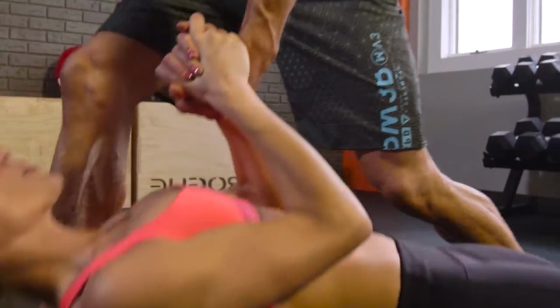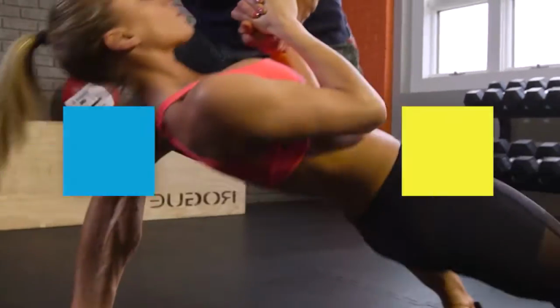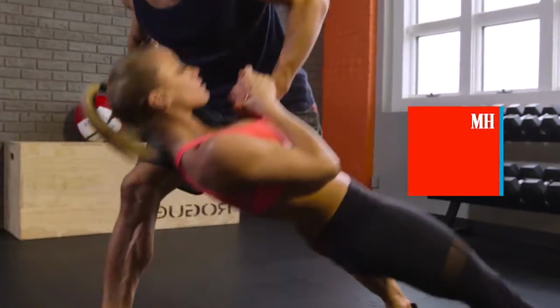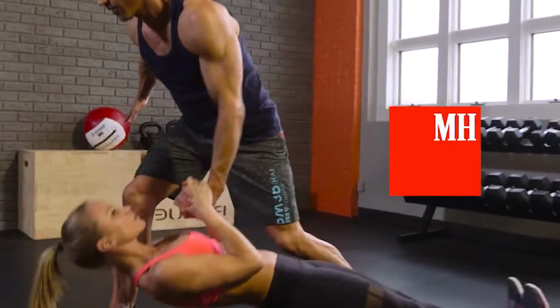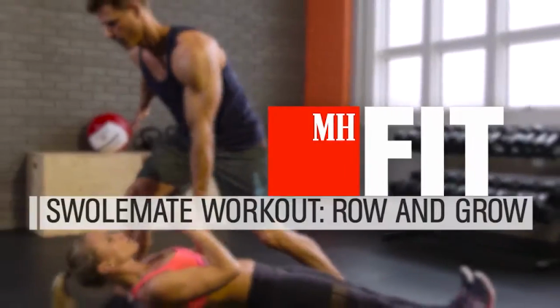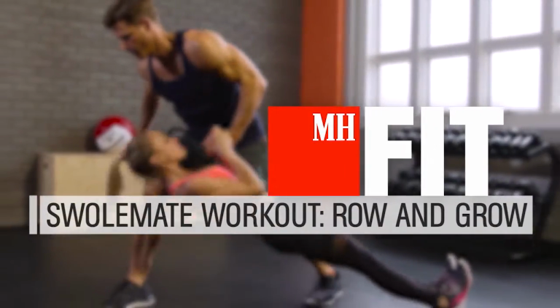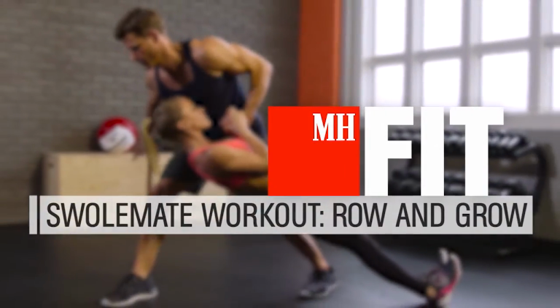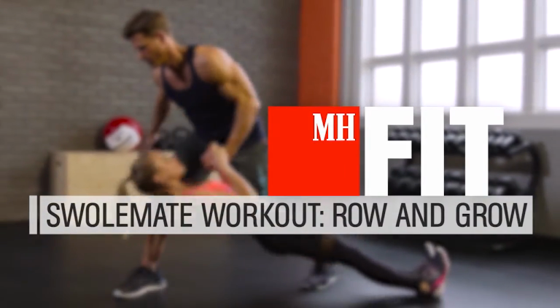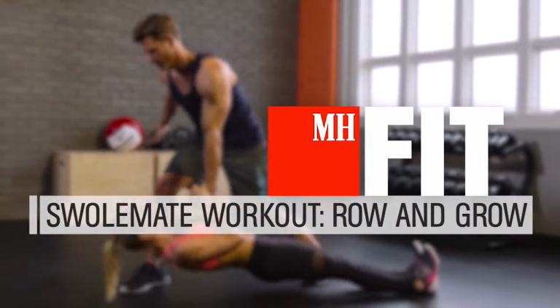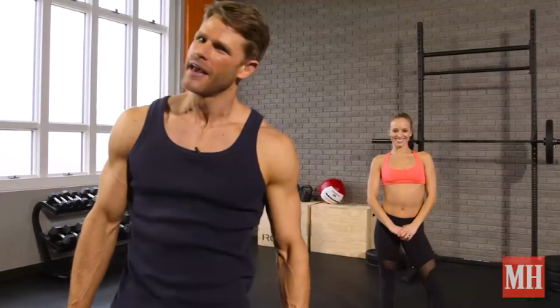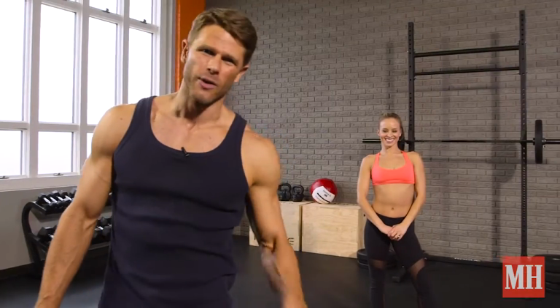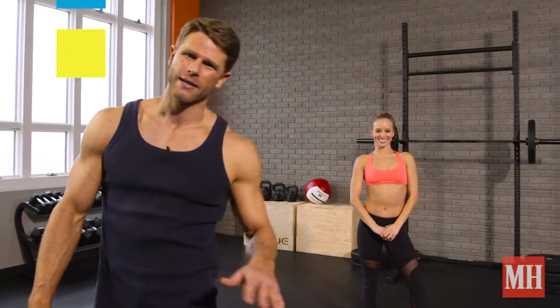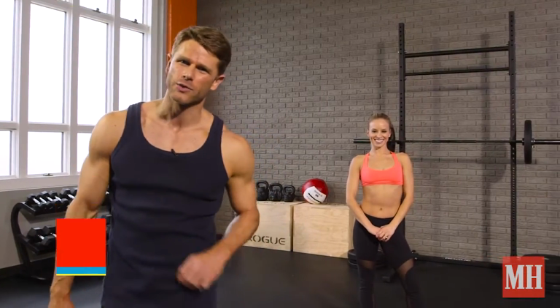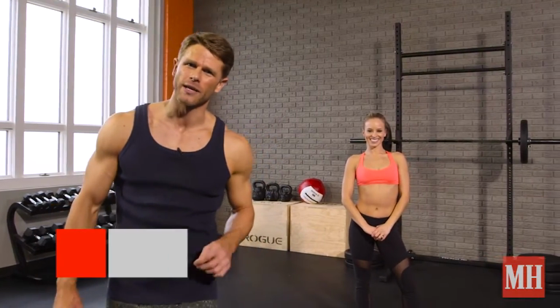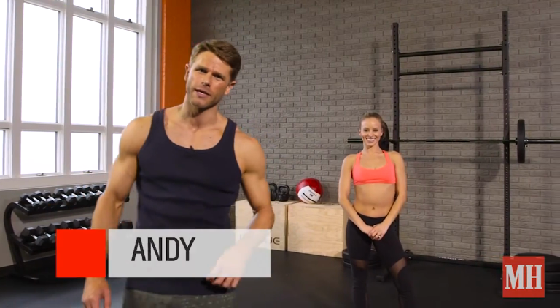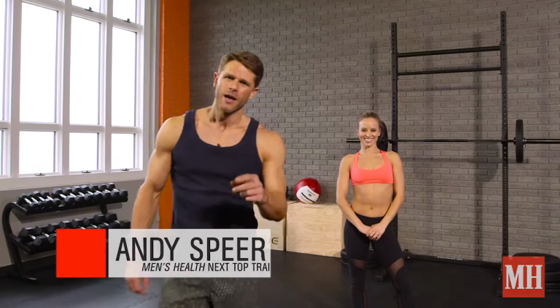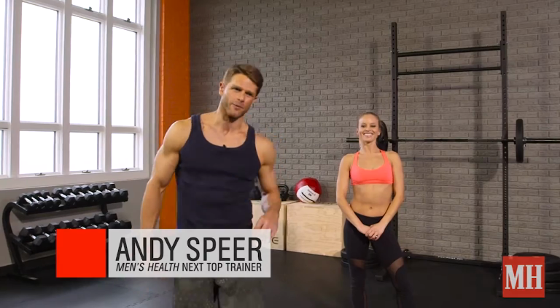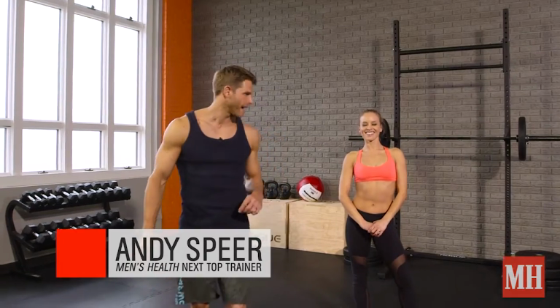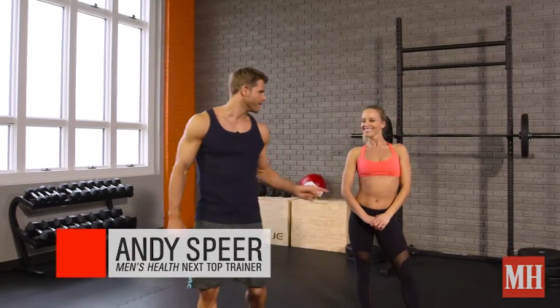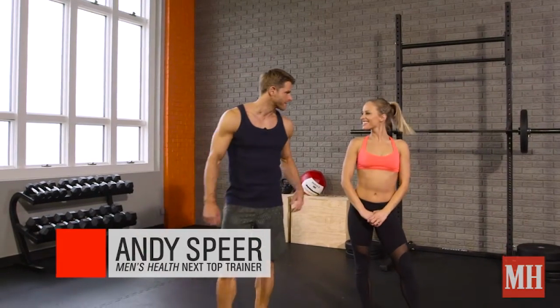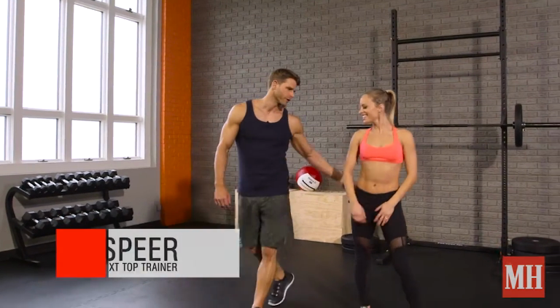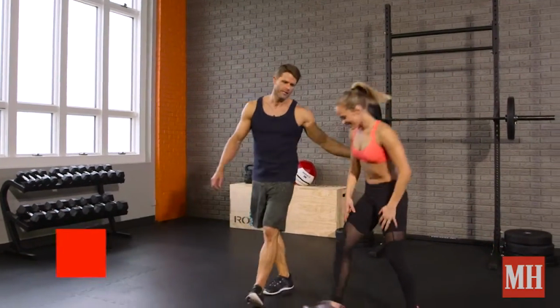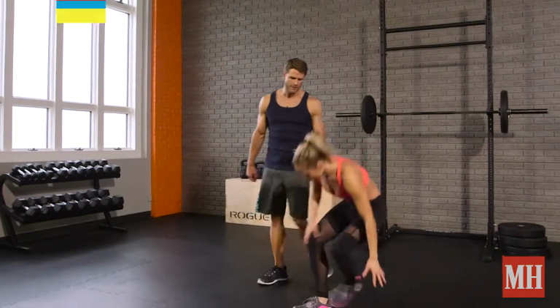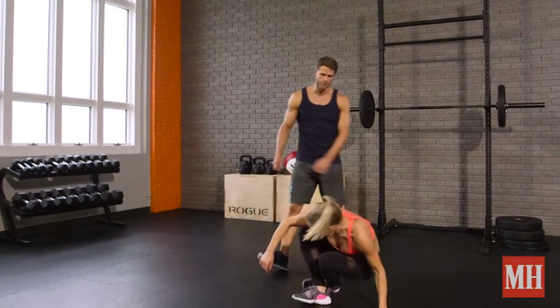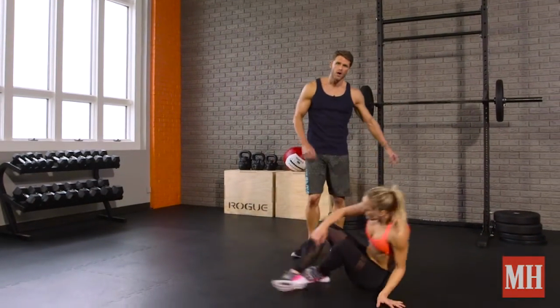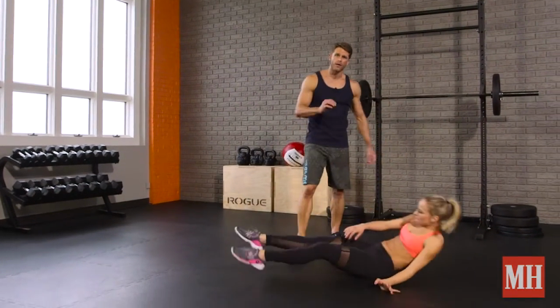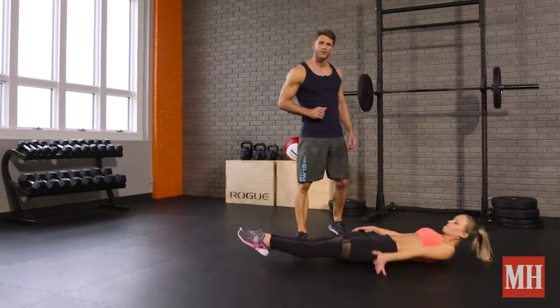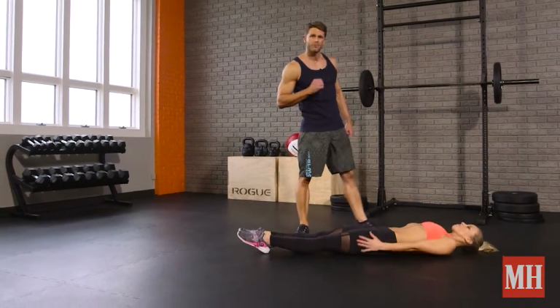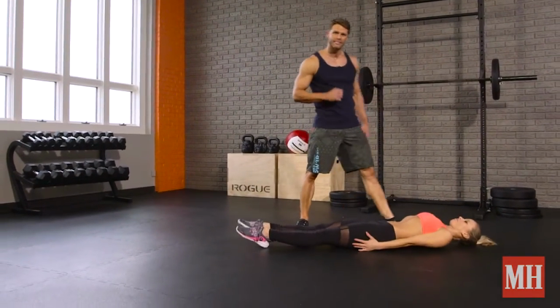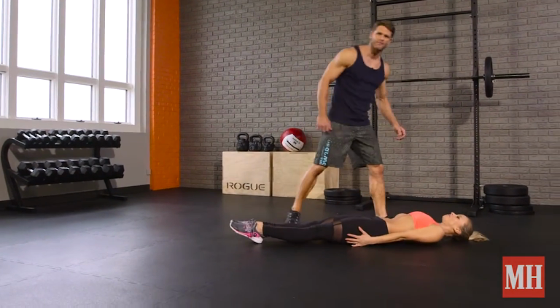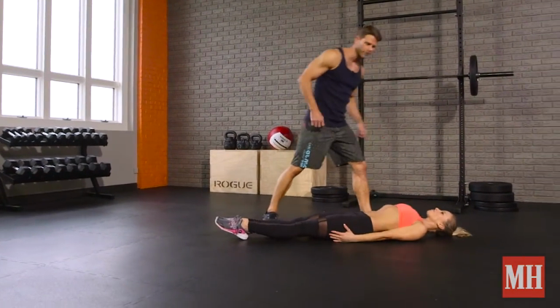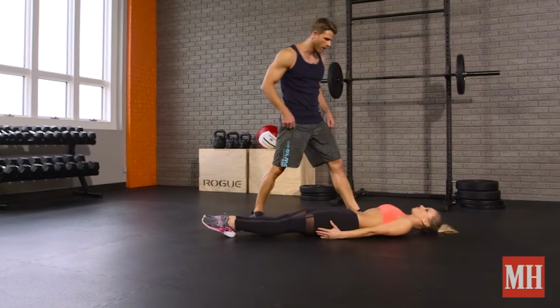I'm Andy Spear, Men's Health Next Top Trainer 2014, and we've got a killer Swole Mates workout coming right at you. Let's get to it. Christina, hop down on the floor. We're going to get into a split stance partner row.